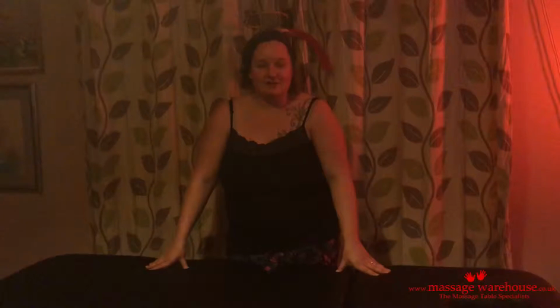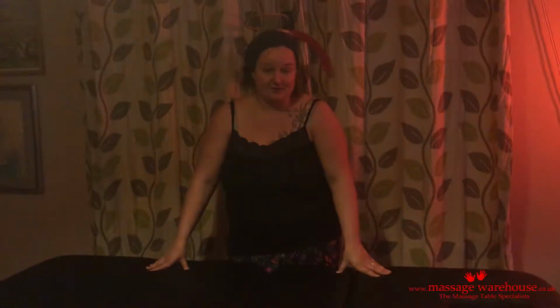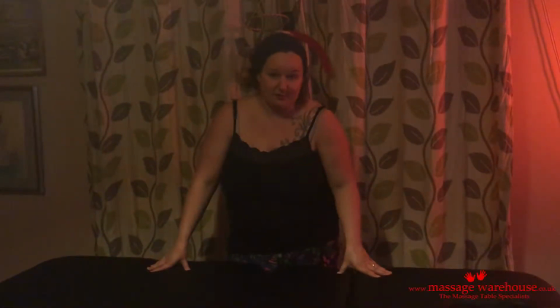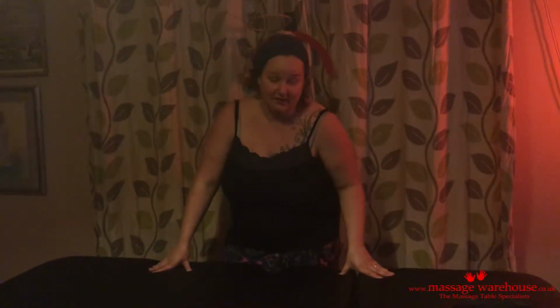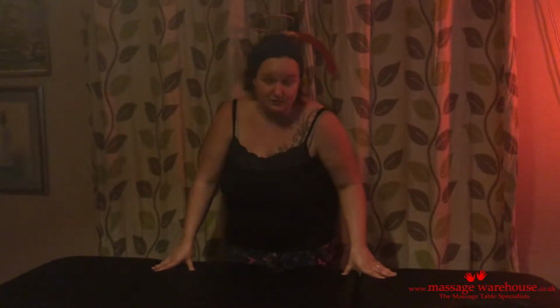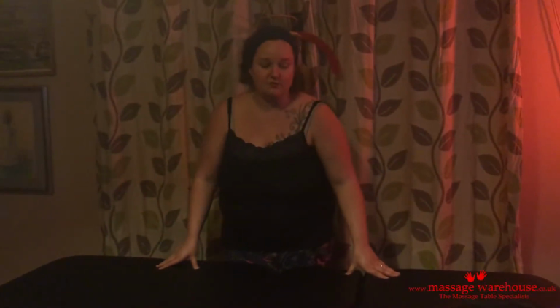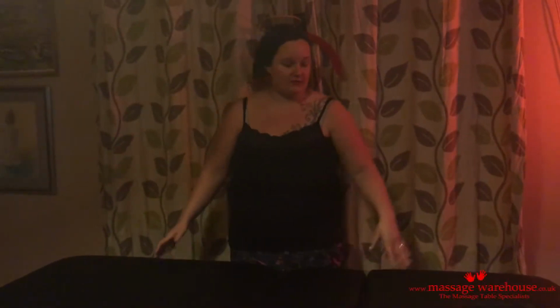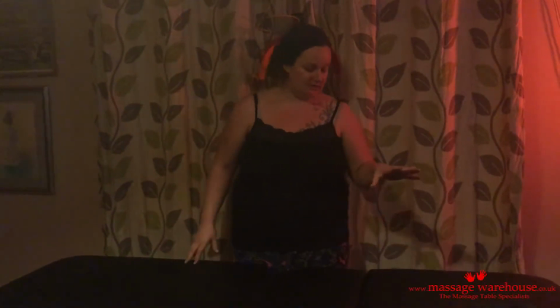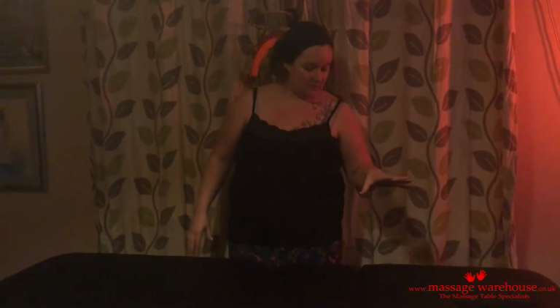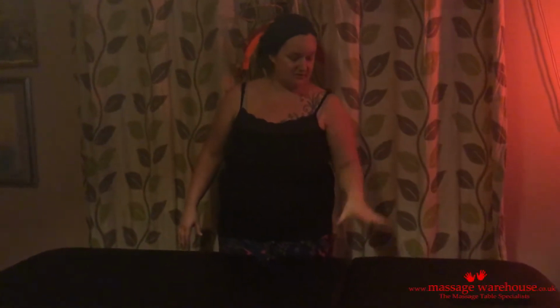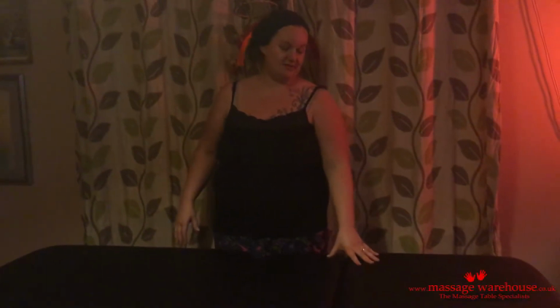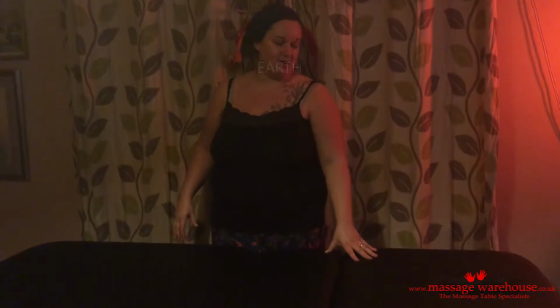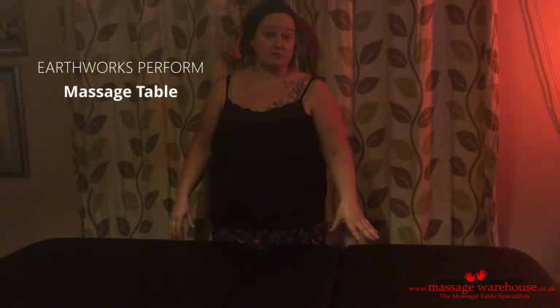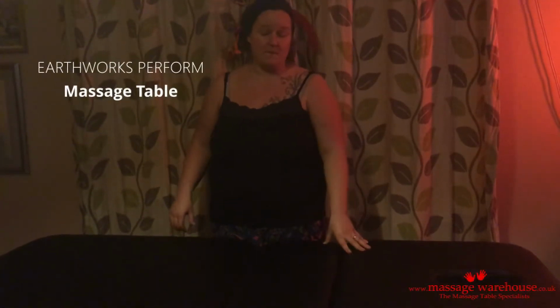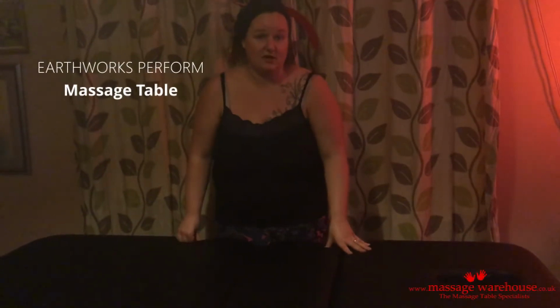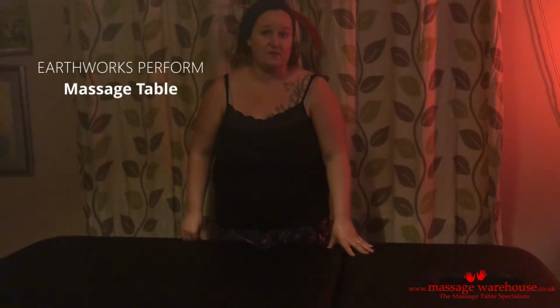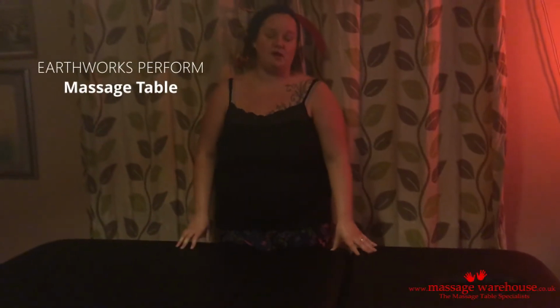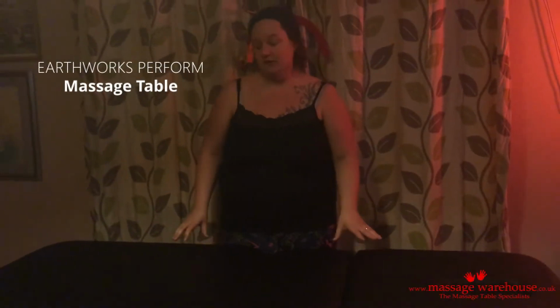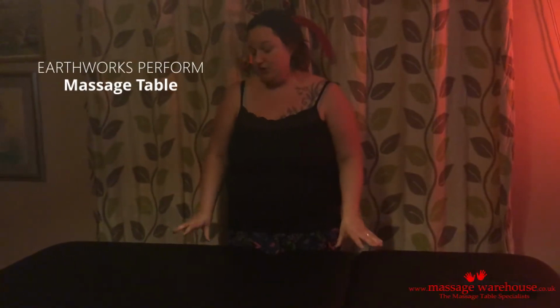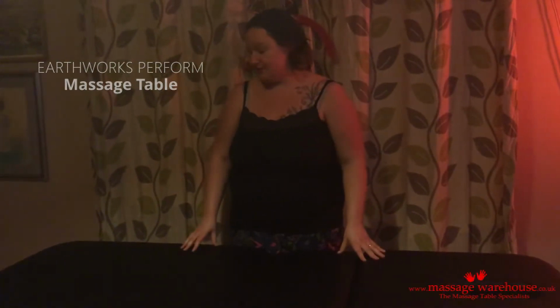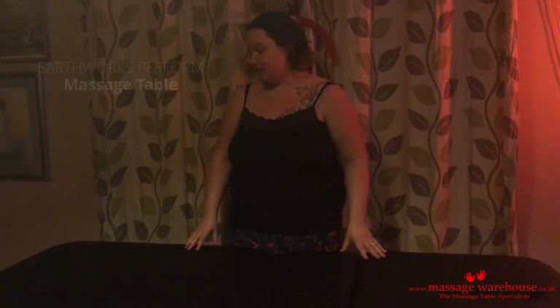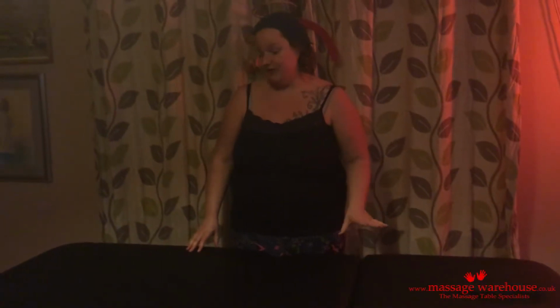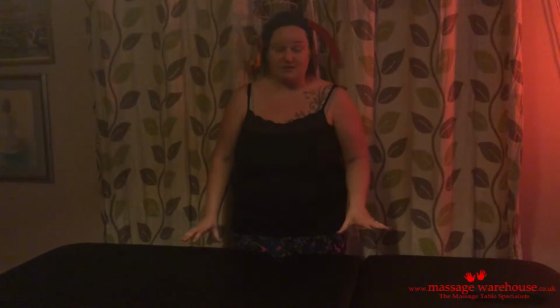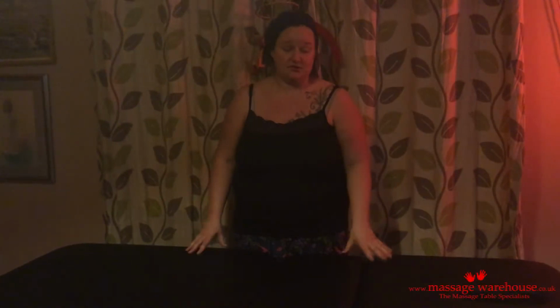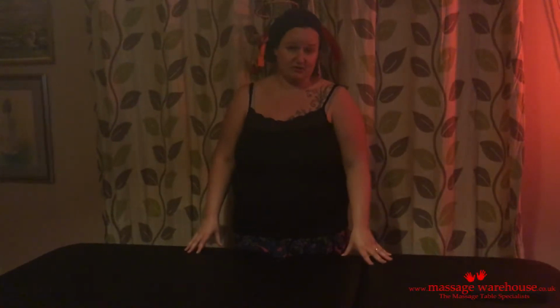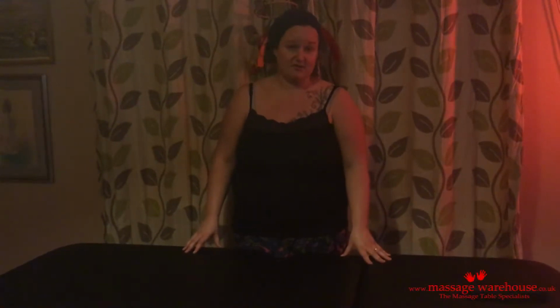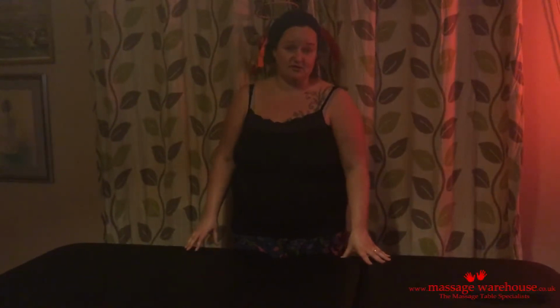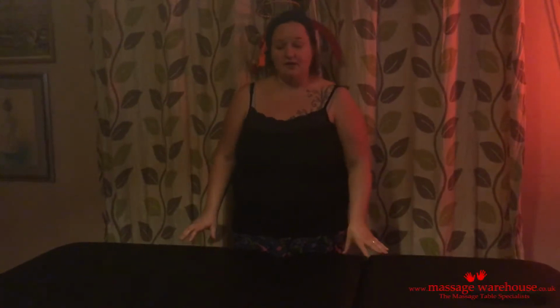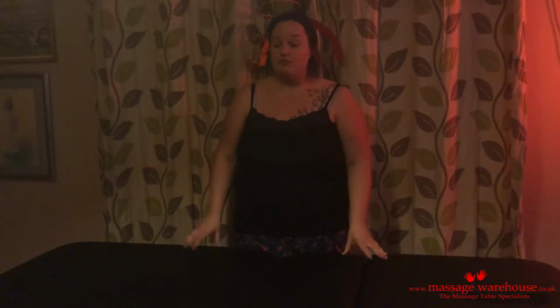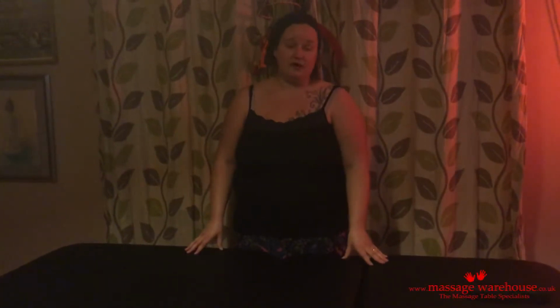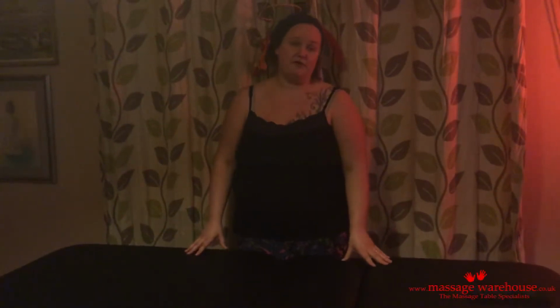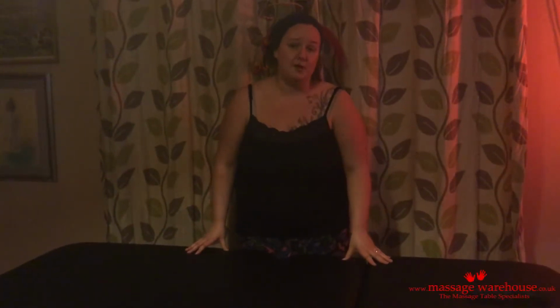I'm a sports massage therapist in Salisbury, Wiltshire, and I've recently purchased this Earthworks Perform Massage Couch from Massage Warehouse. I chose Massage Warehouse because they had the biggest selection of massage couches and were really helpful when I phoned them up.